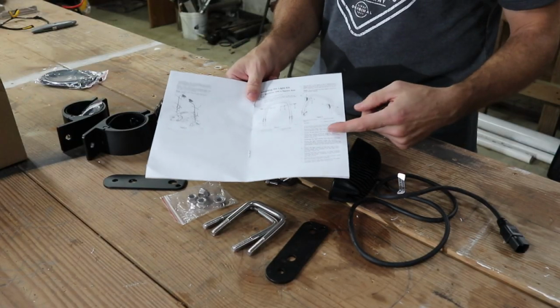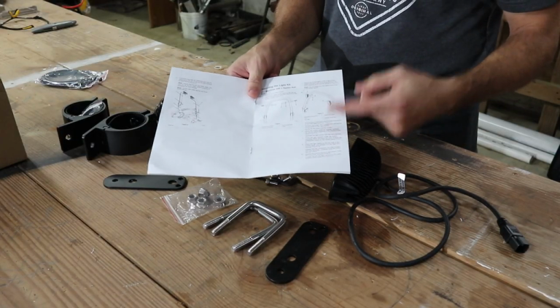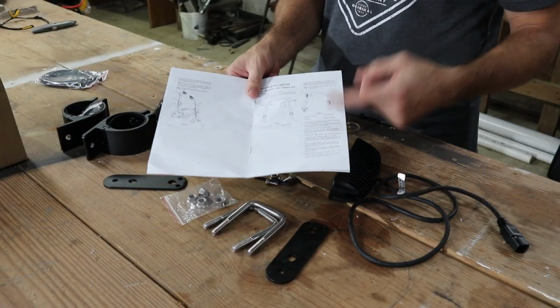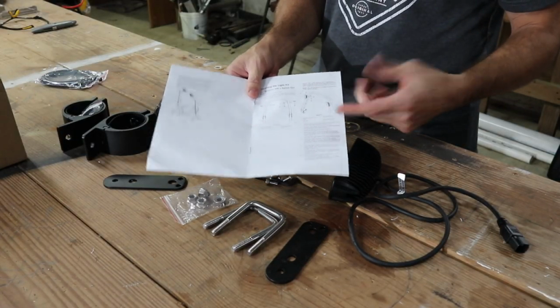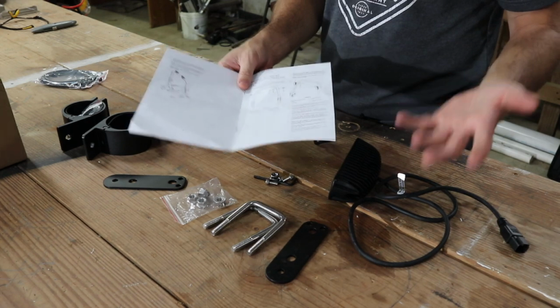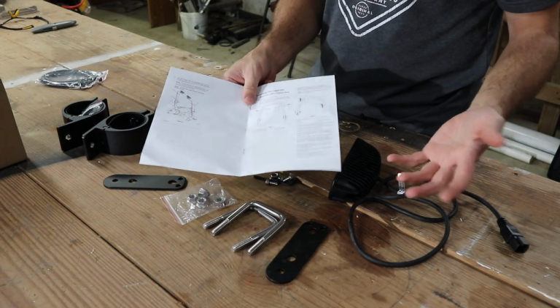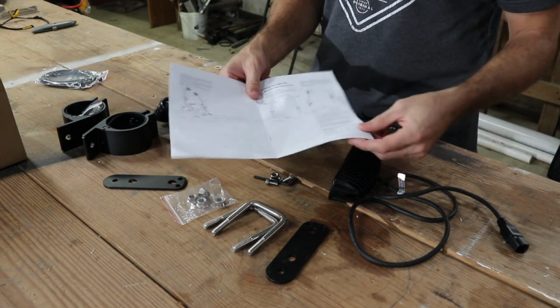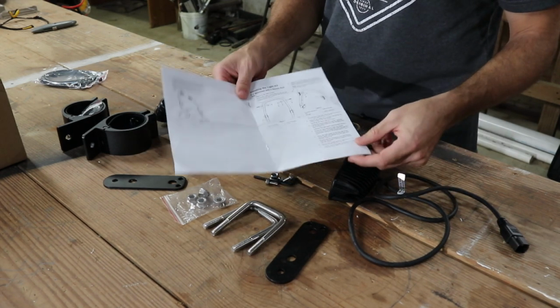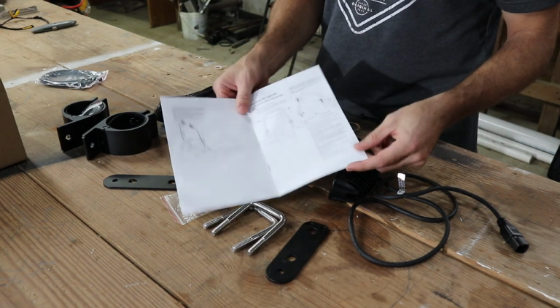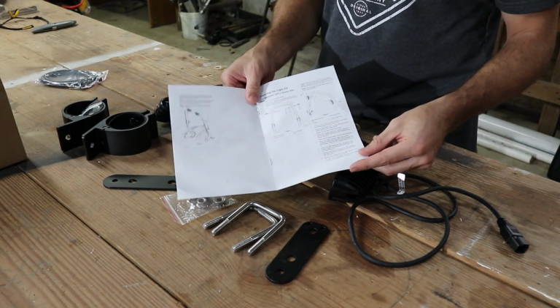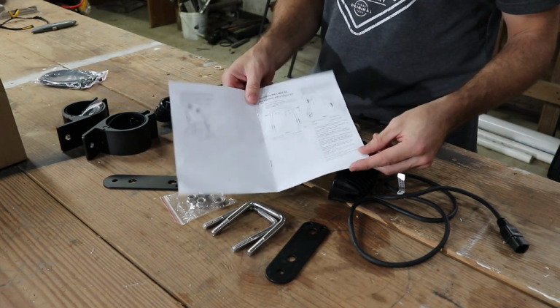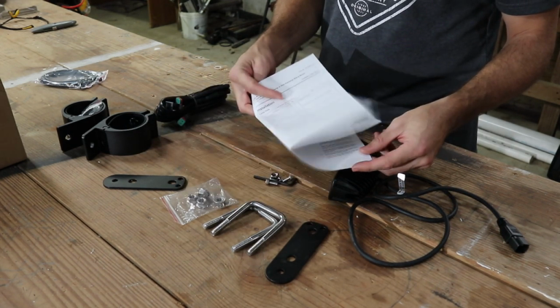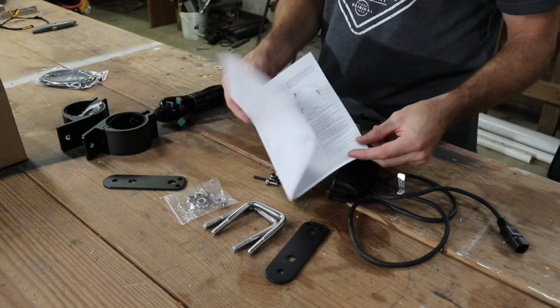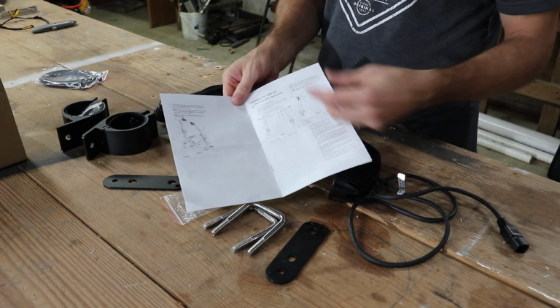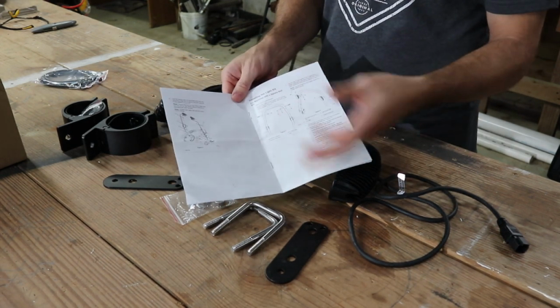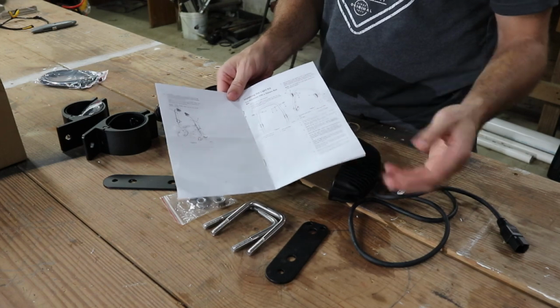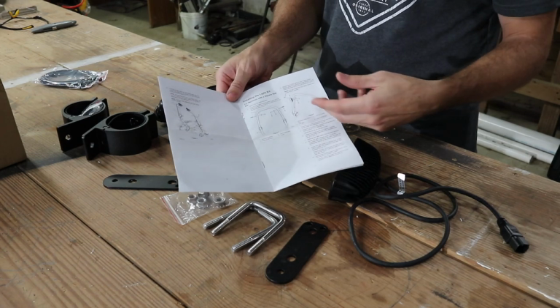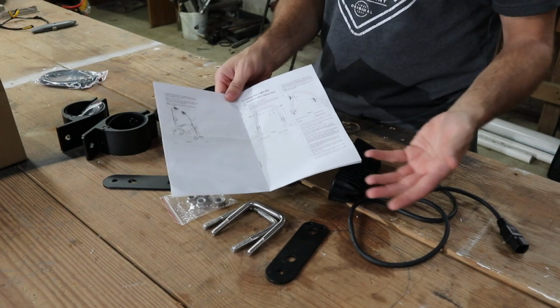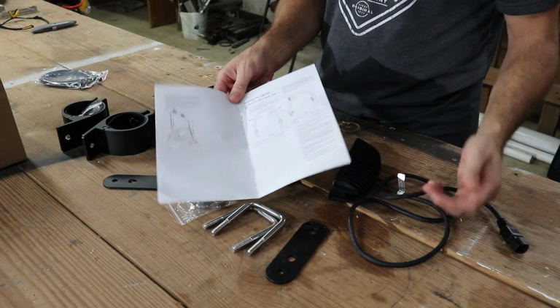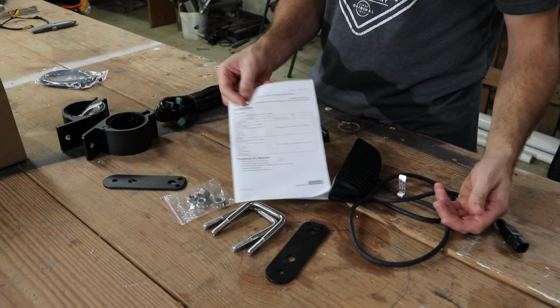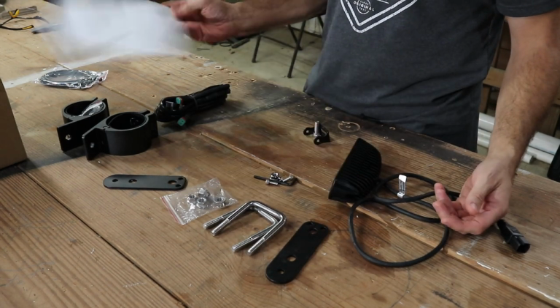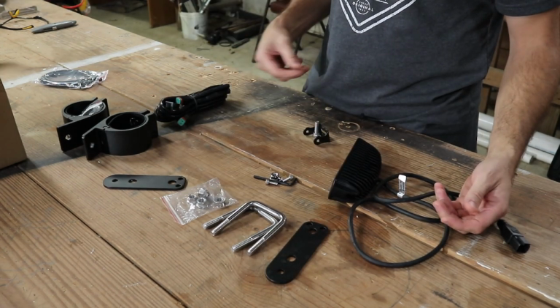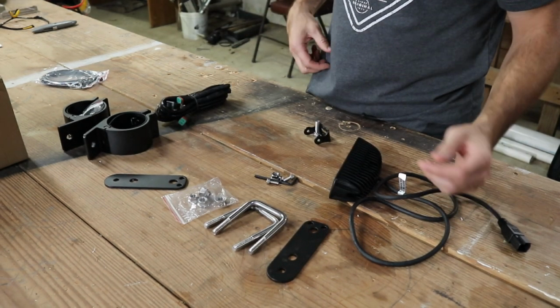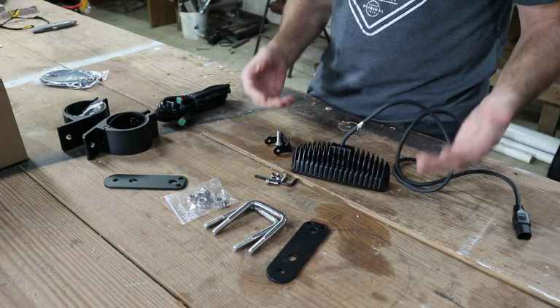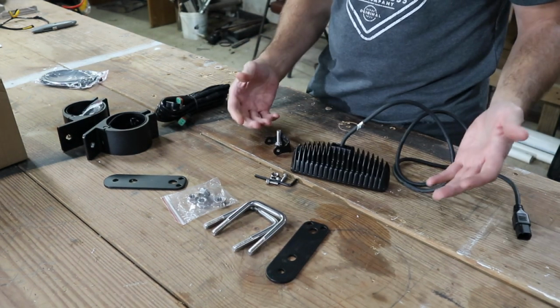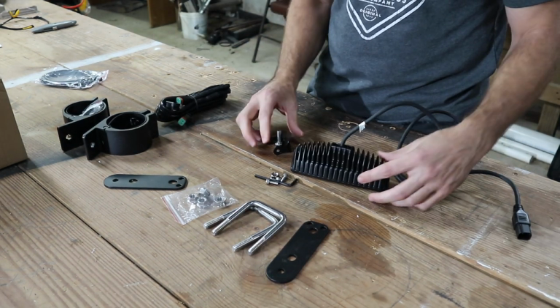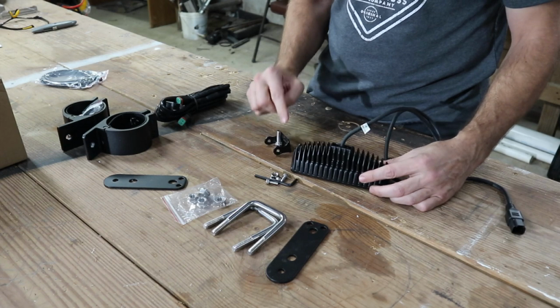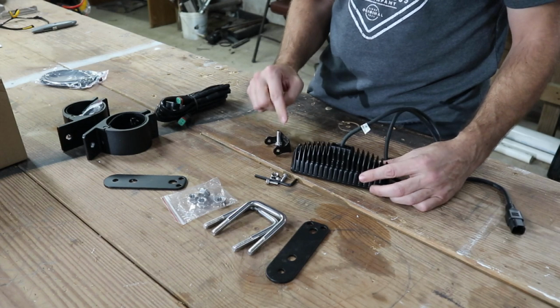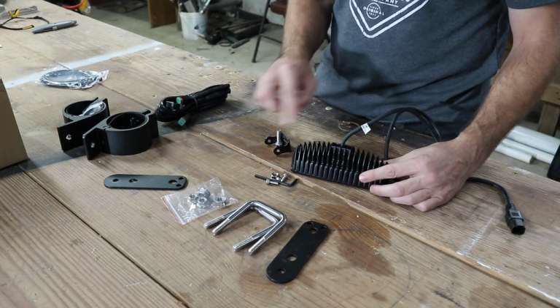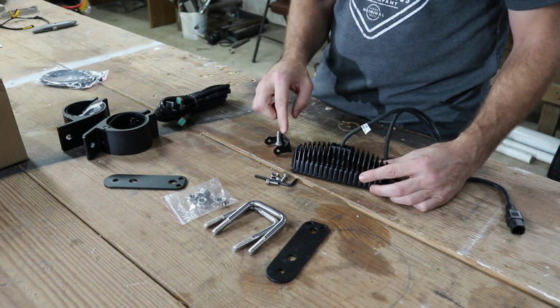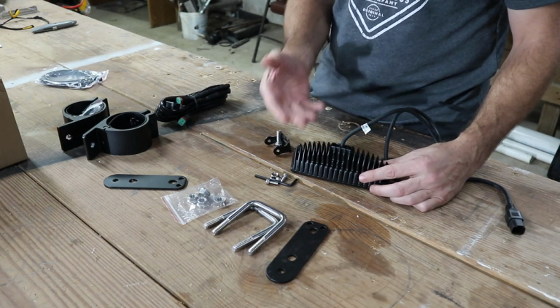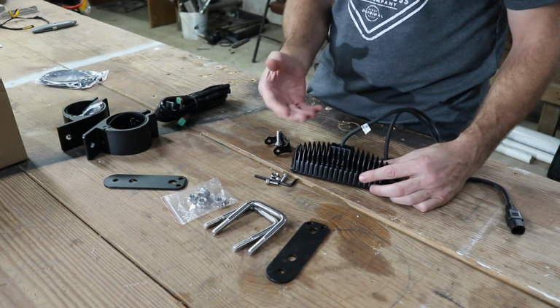First things first: these instructions are awful. They have zero diagrams that are actually worth anything, so we're going to toss those. It's not rocket science, but there are a few little tricks in putting this together that you need to know.